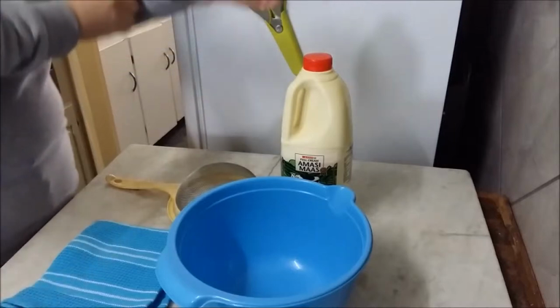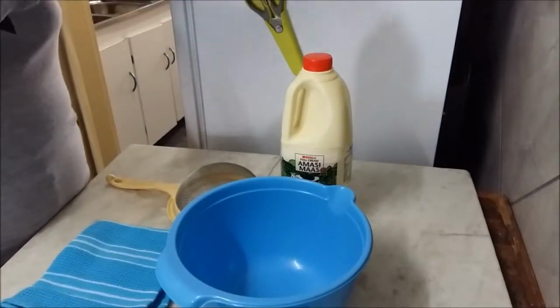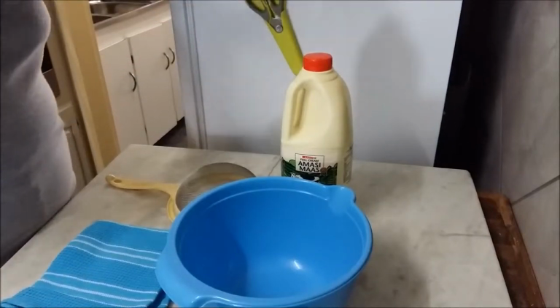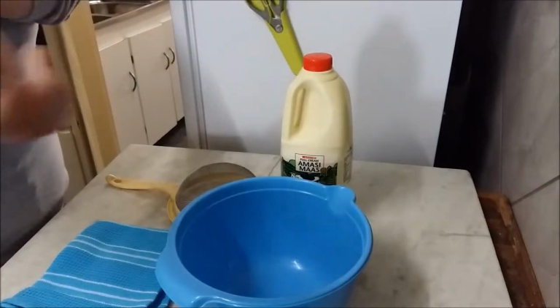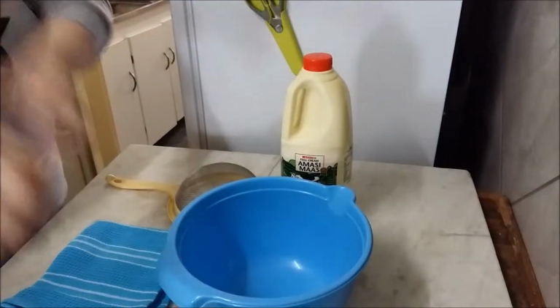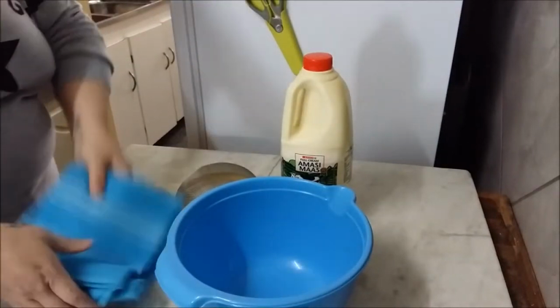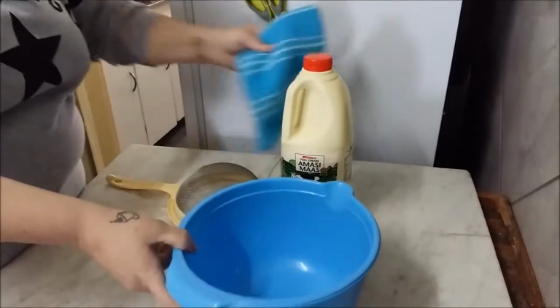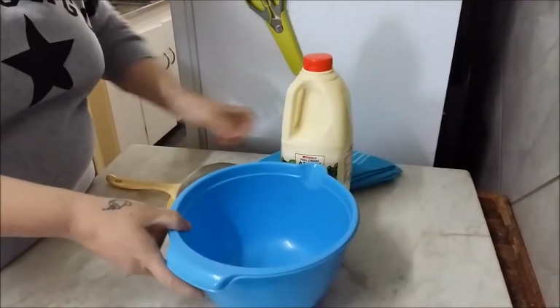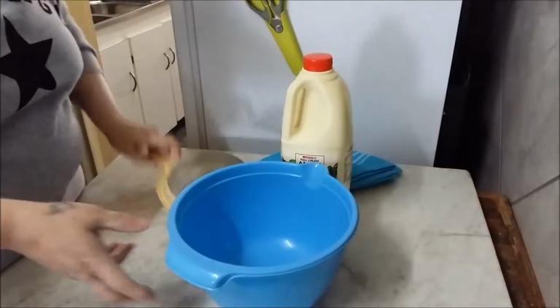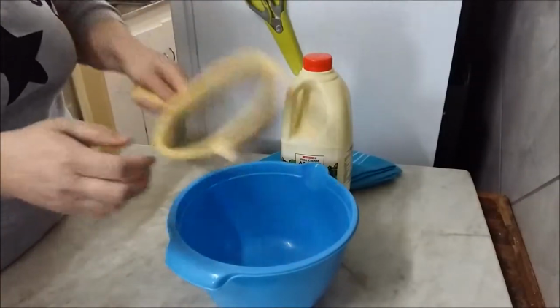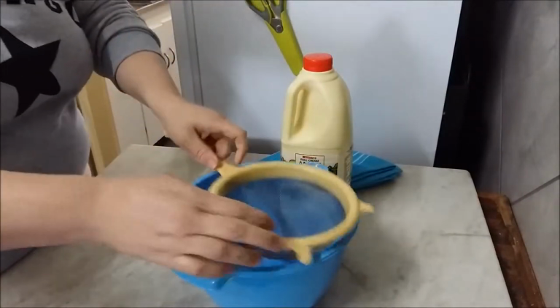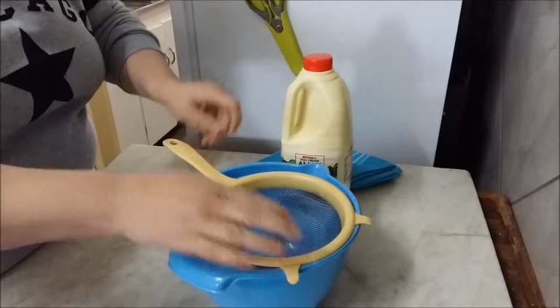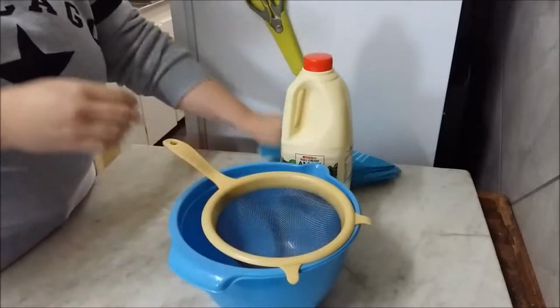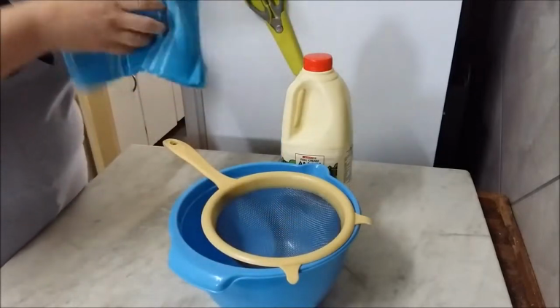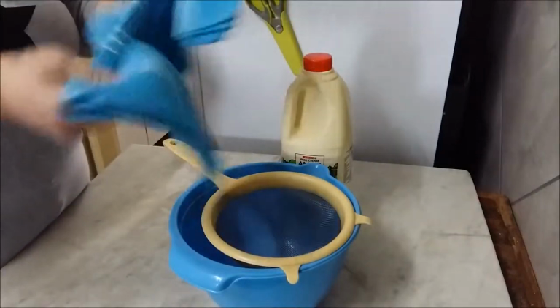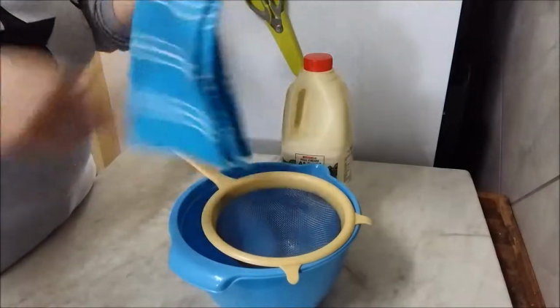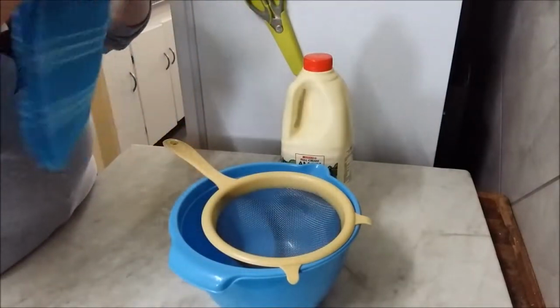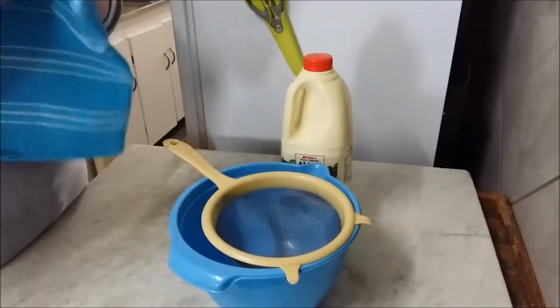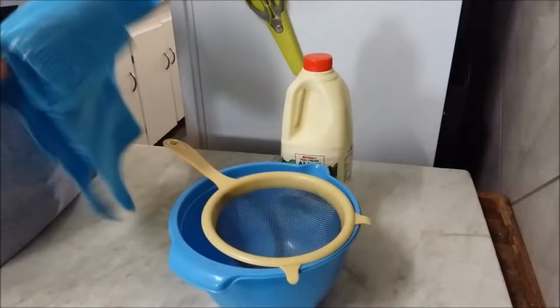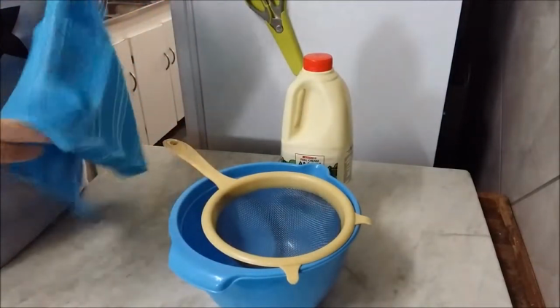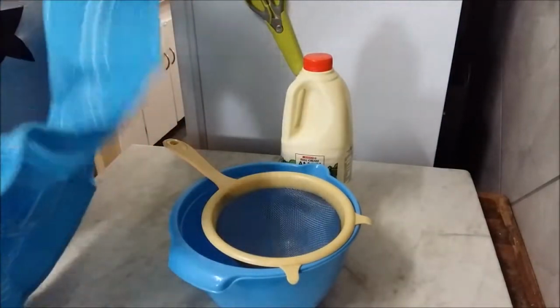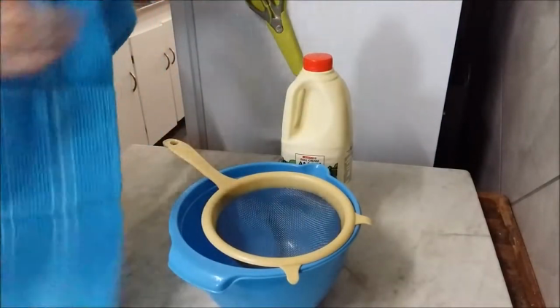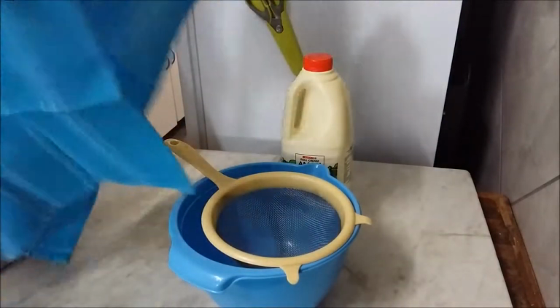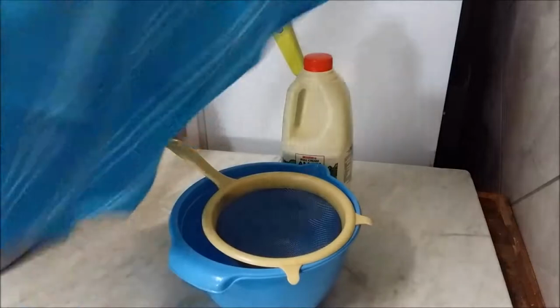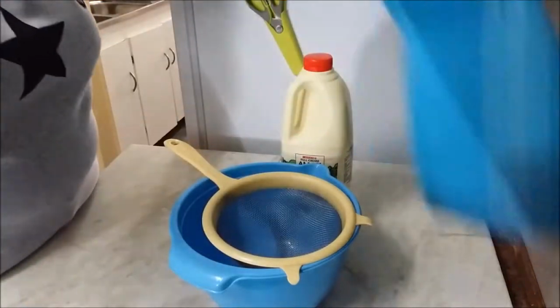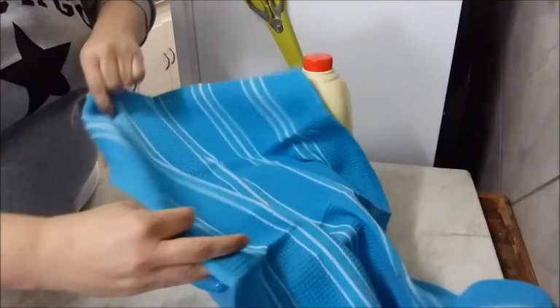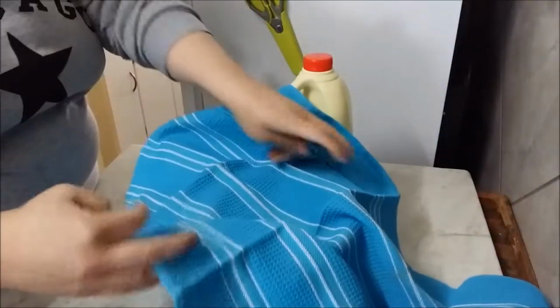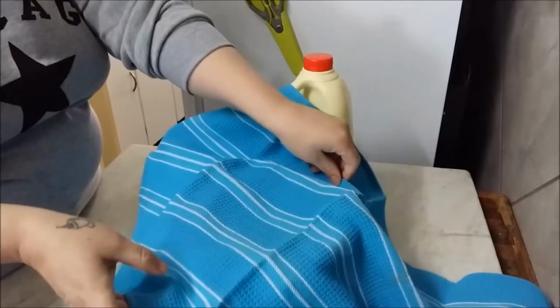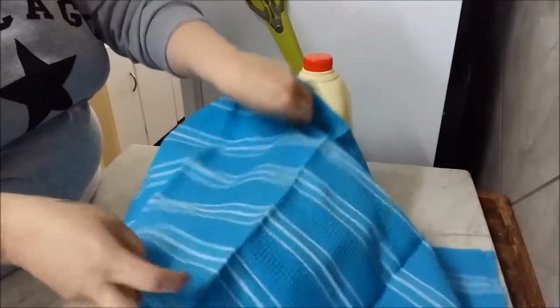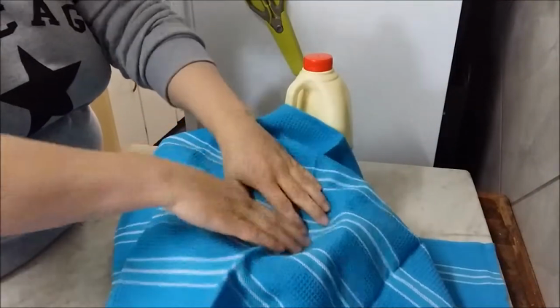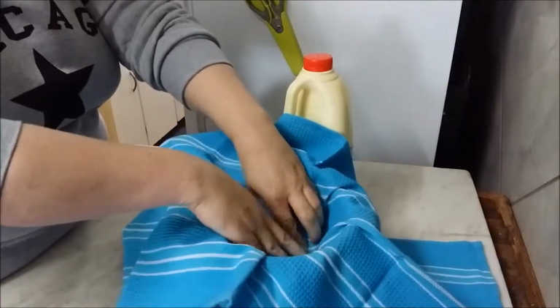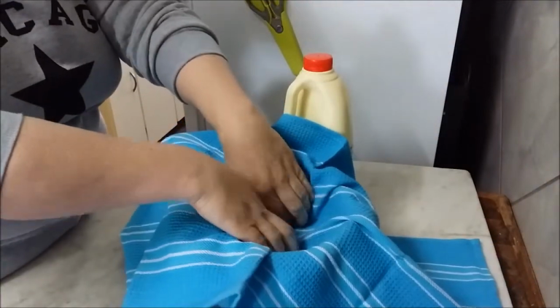Let's go. Firstly I'm going to take the bowl, the sieve, and then just take a clean cloth and fold it open like that, making a kind of well shape inside the sieve.